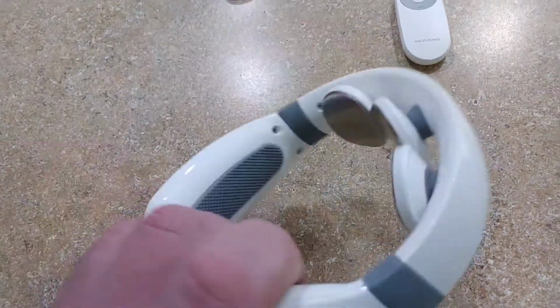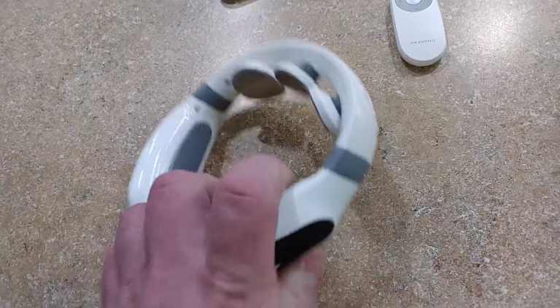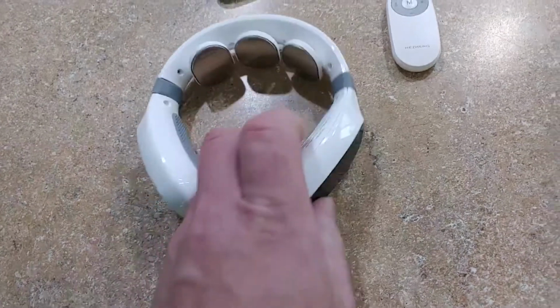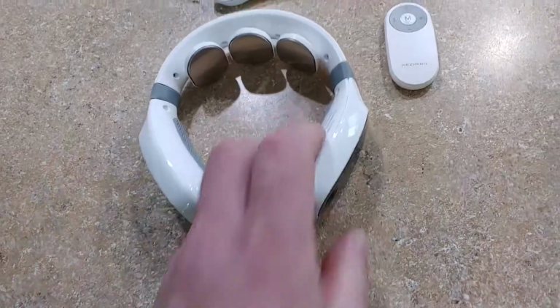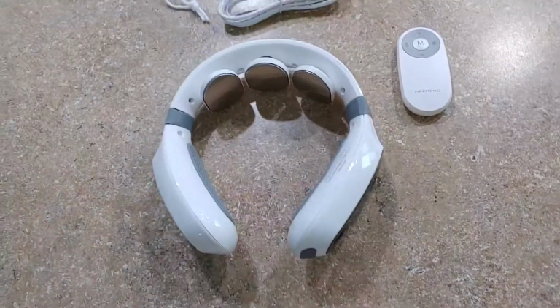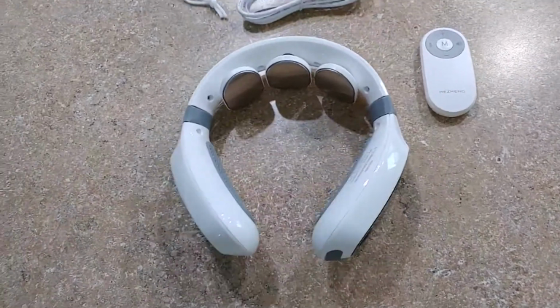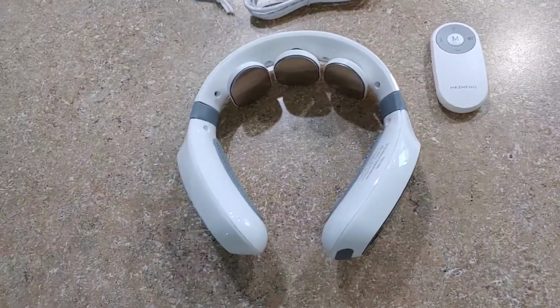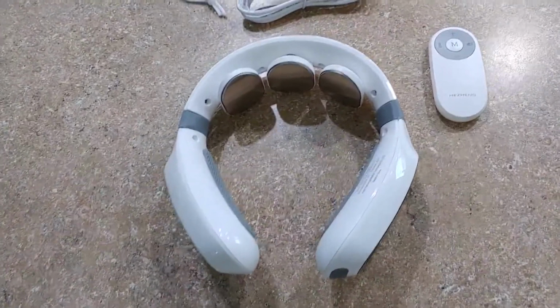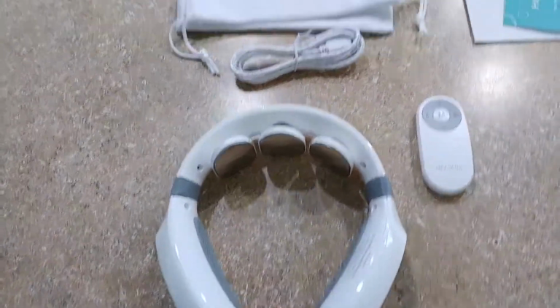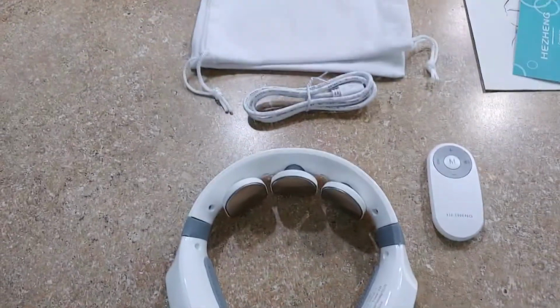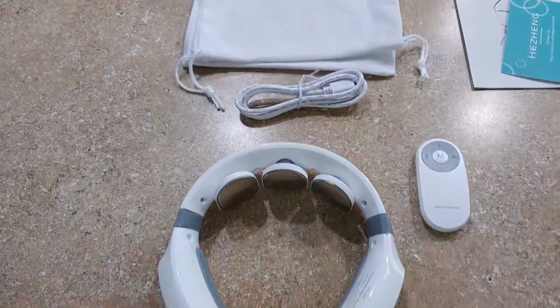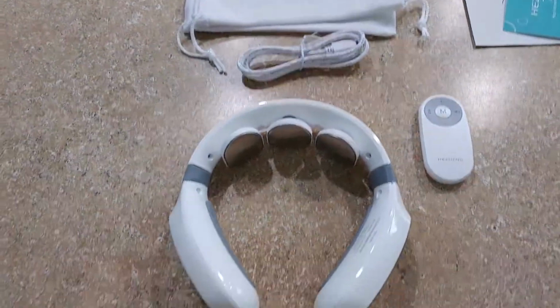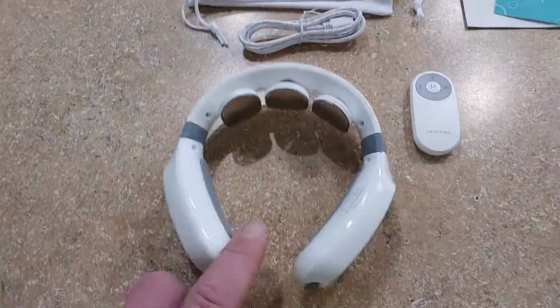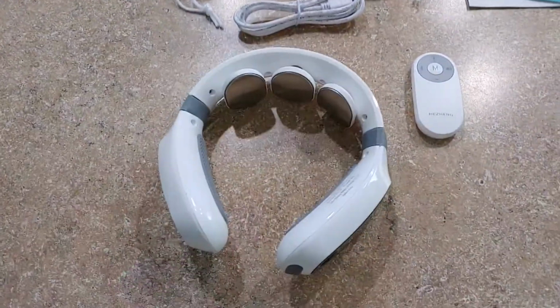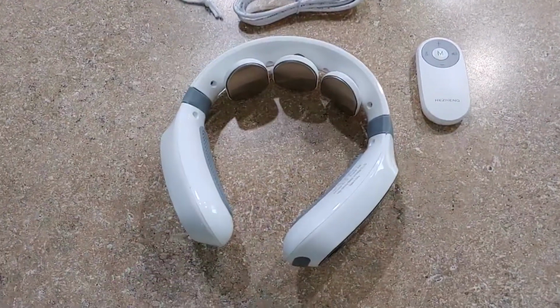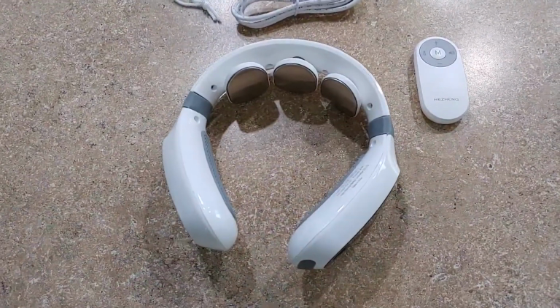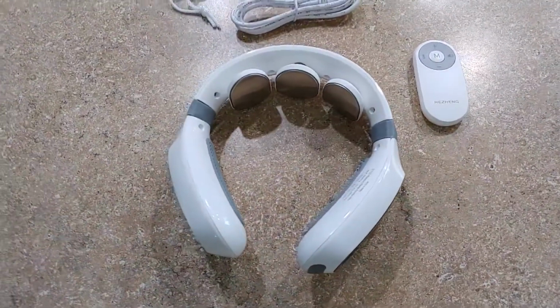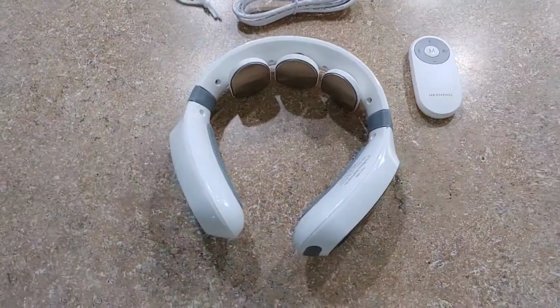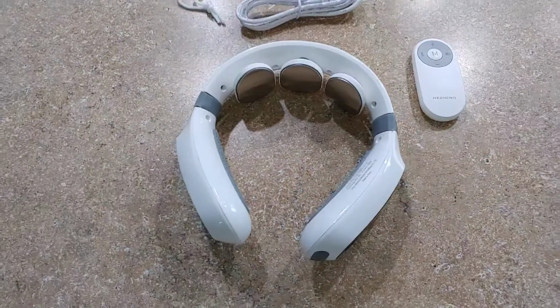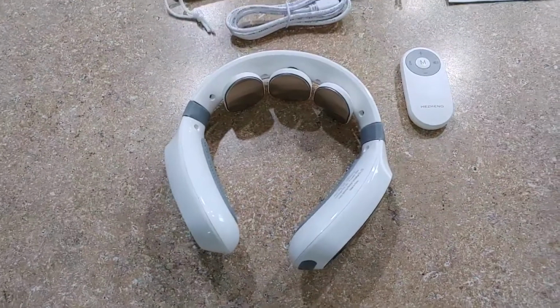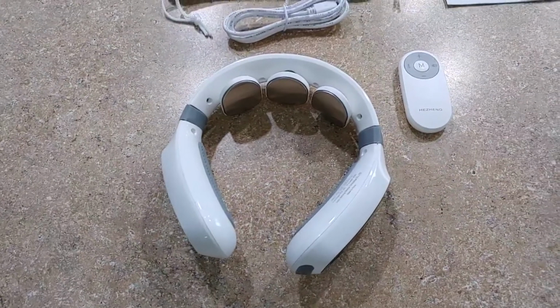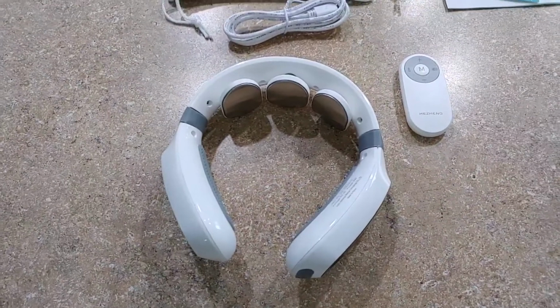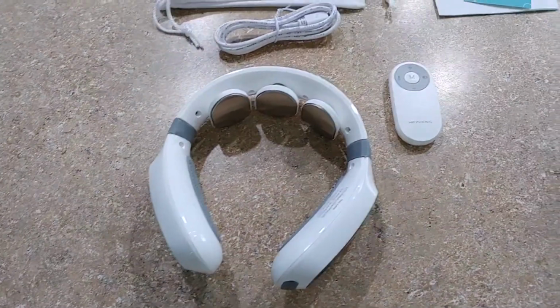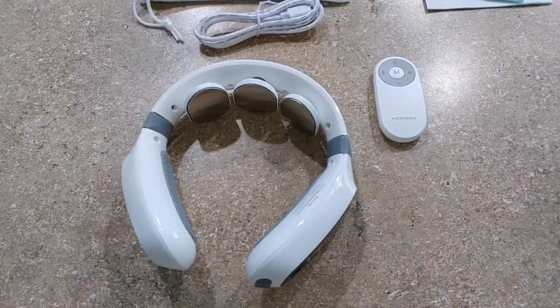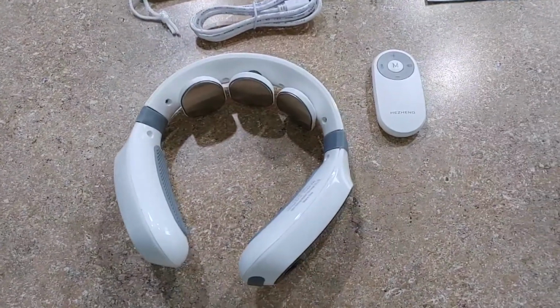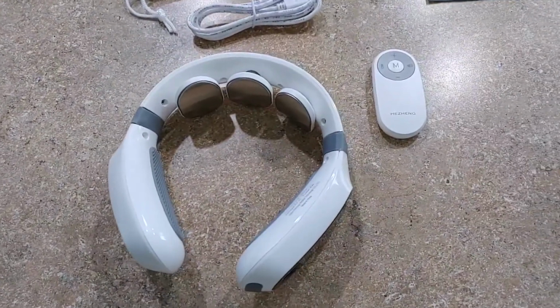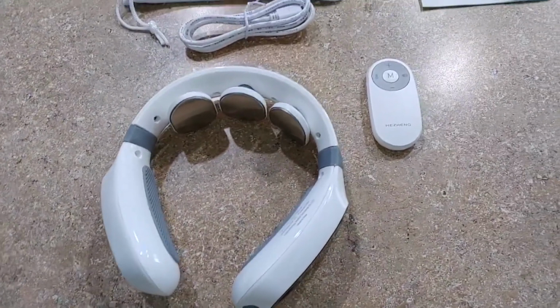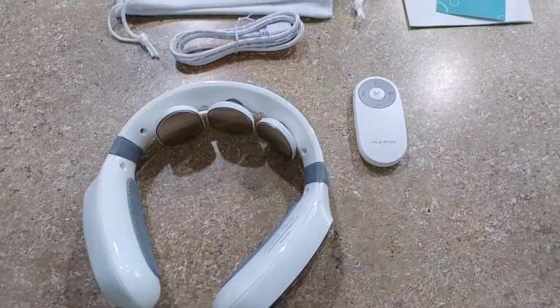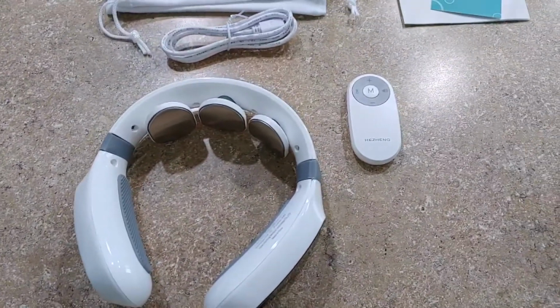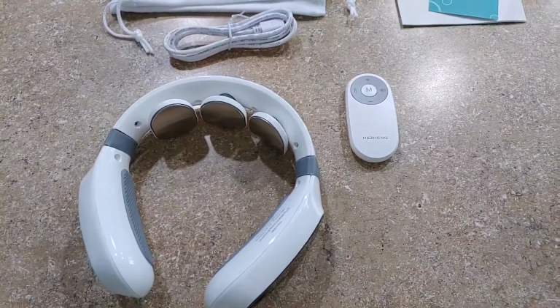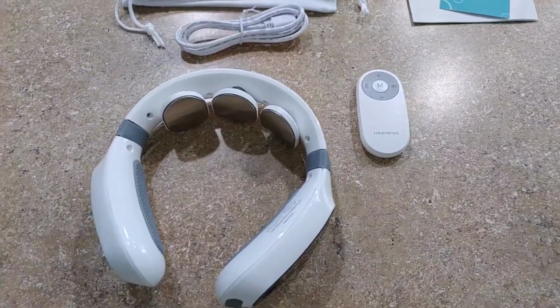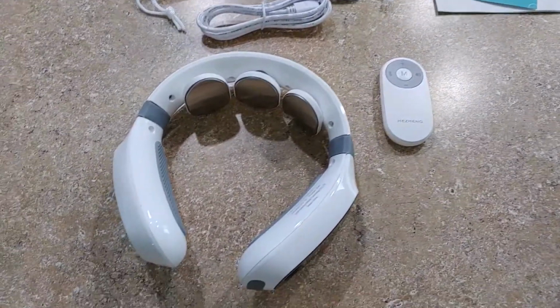It's a pretty cool little massager — pretty good for the deal. It's really nice after your workout and does a great job at loosening up those sore neck muscles. Works great overall.